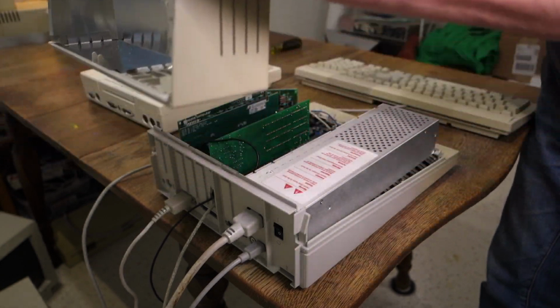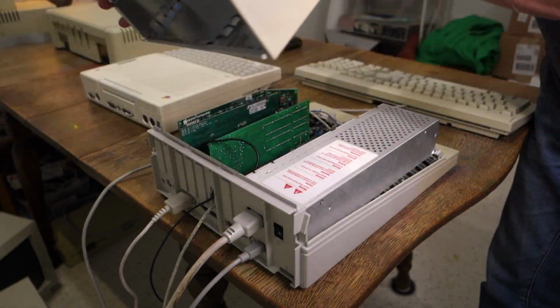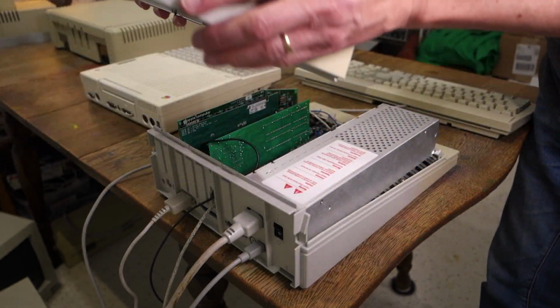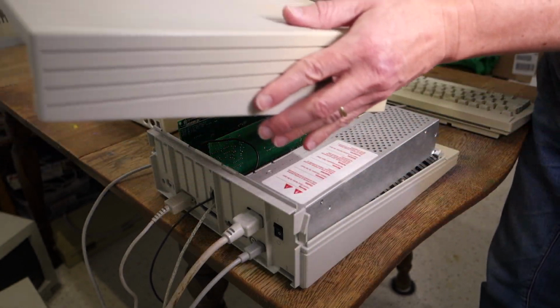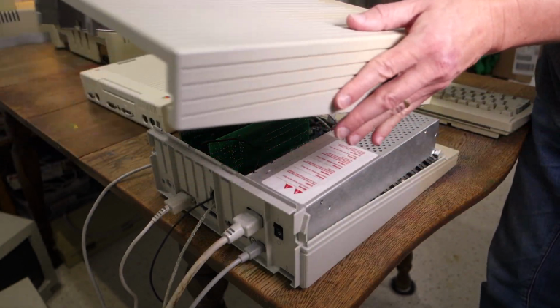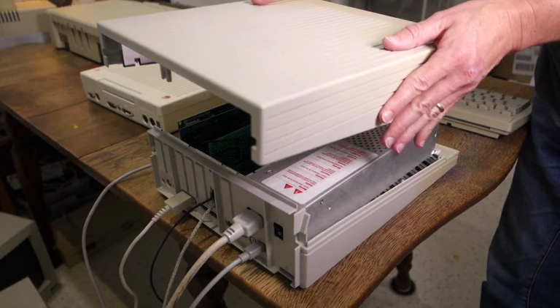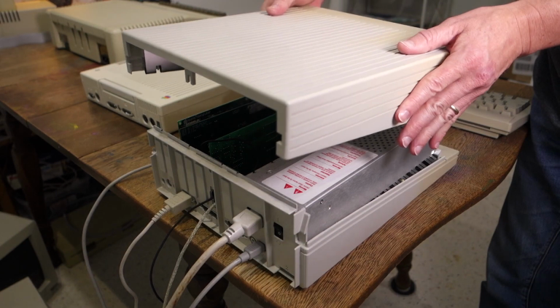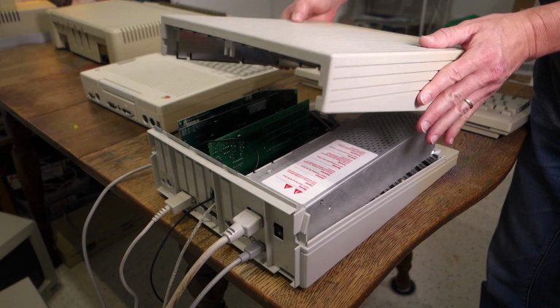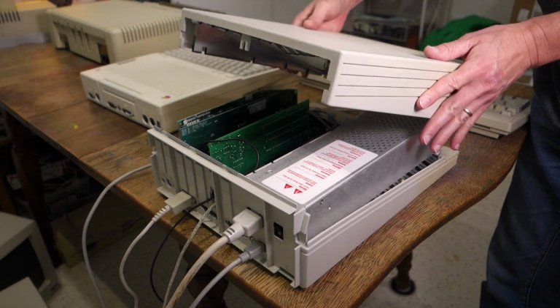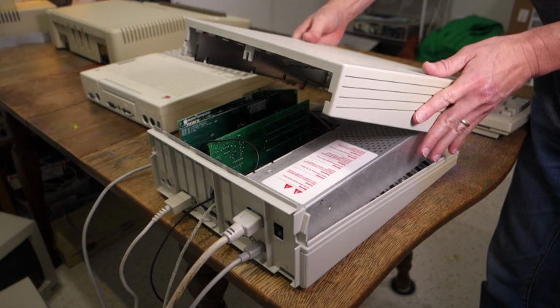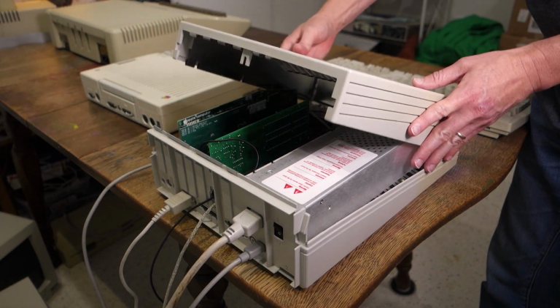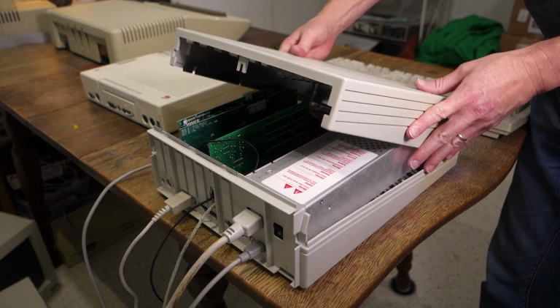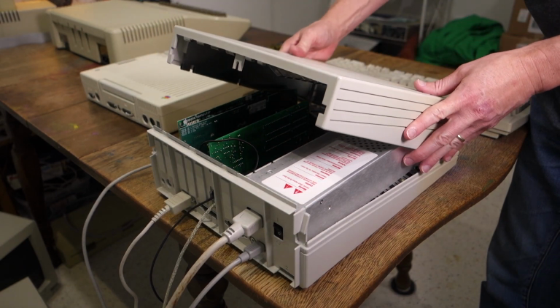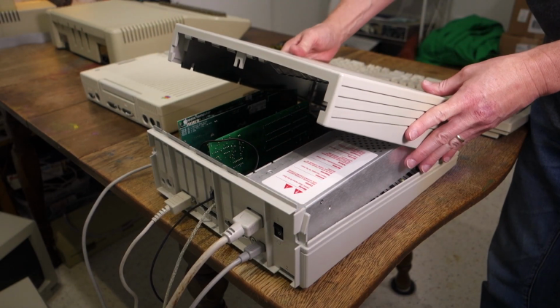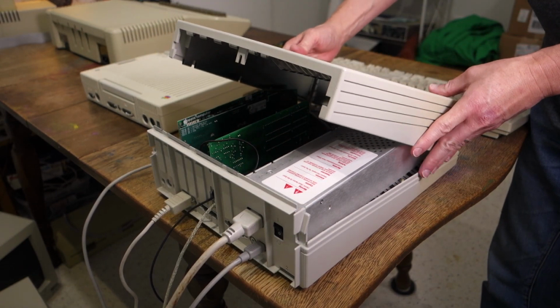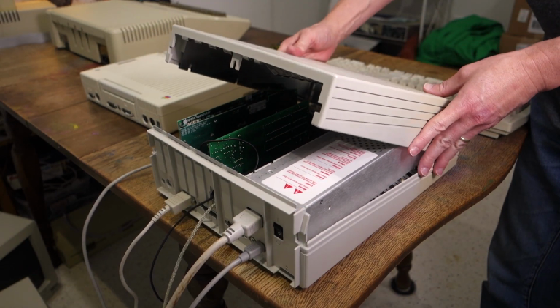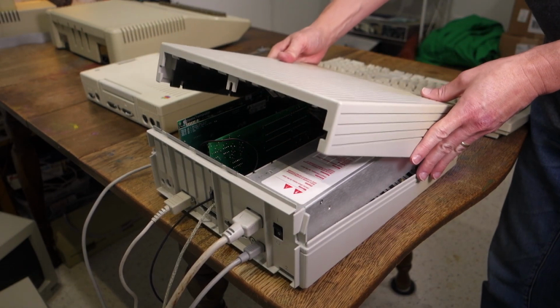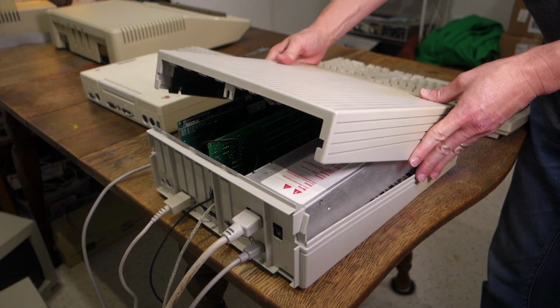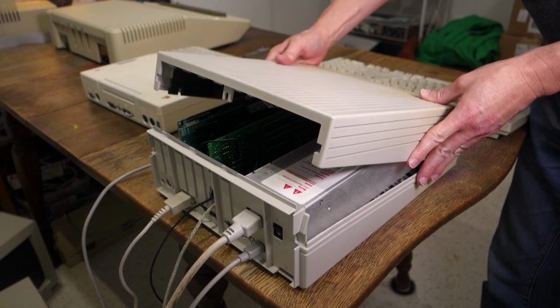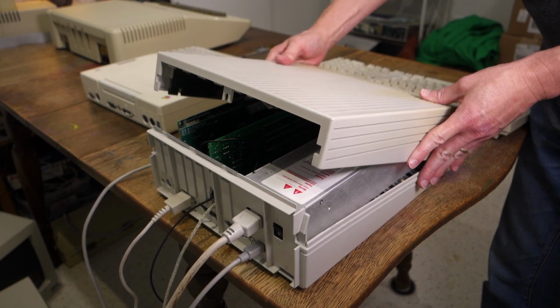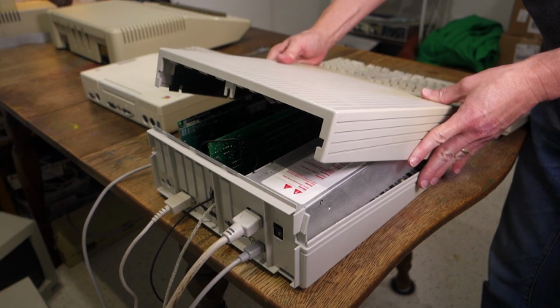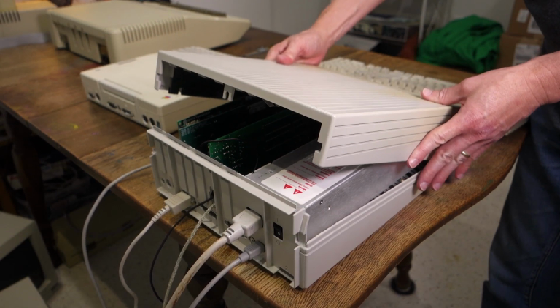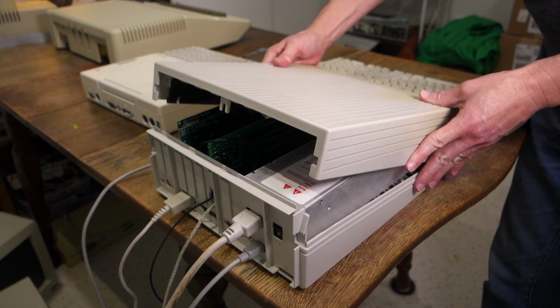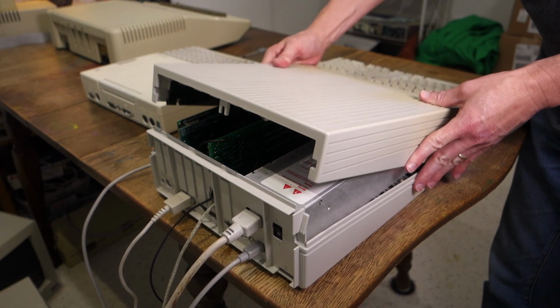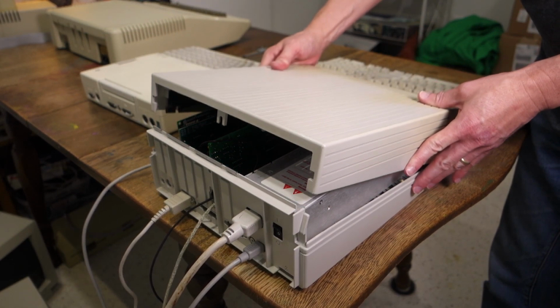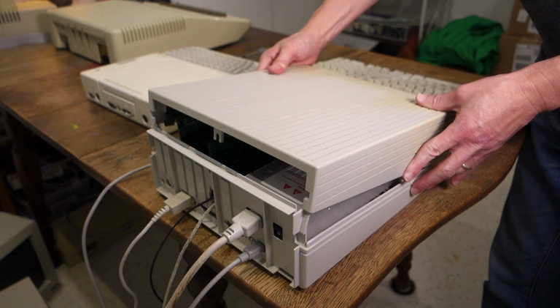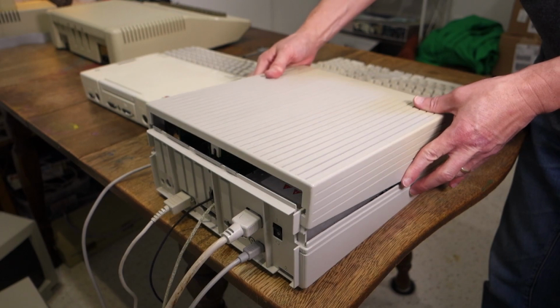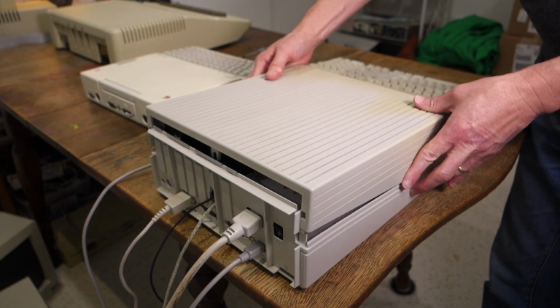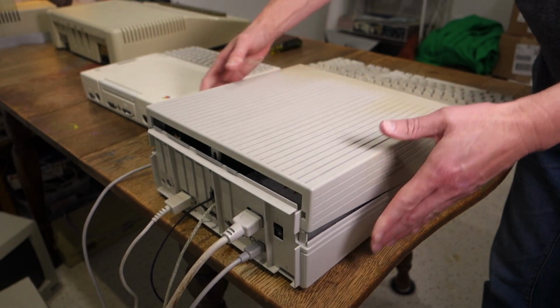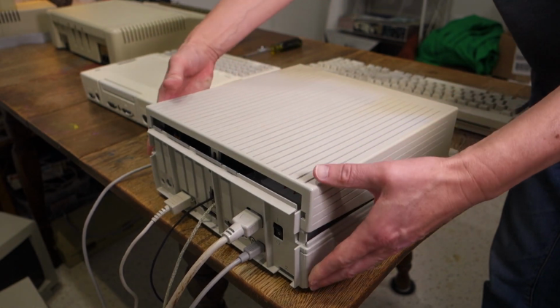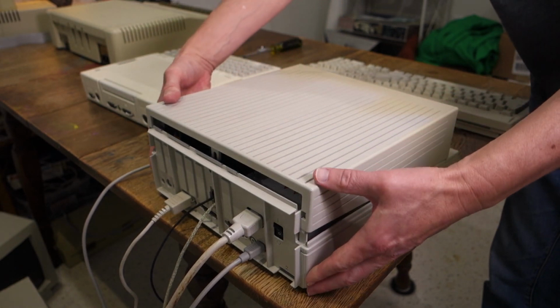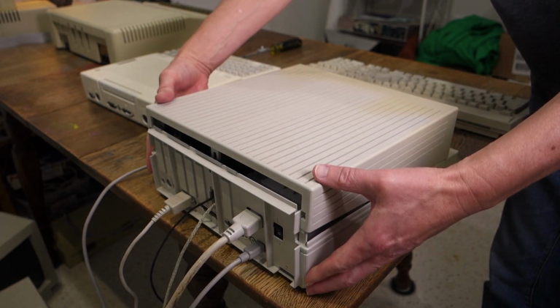Putting the lid back on is the opposite. Starting from the front, you just slide it in and then press straight down.